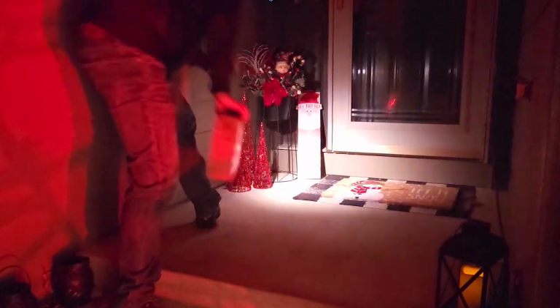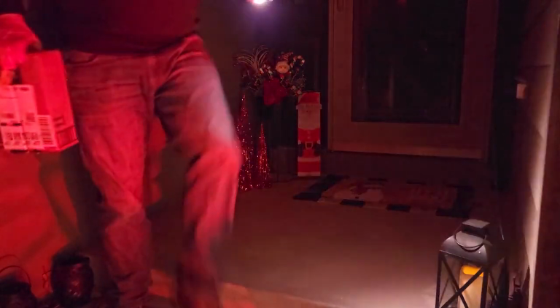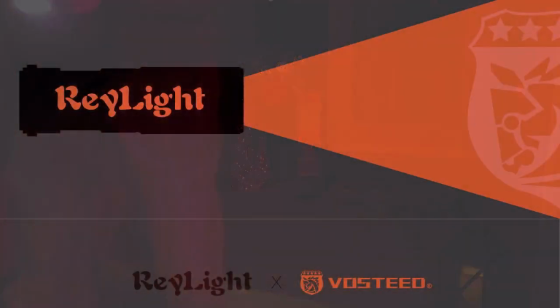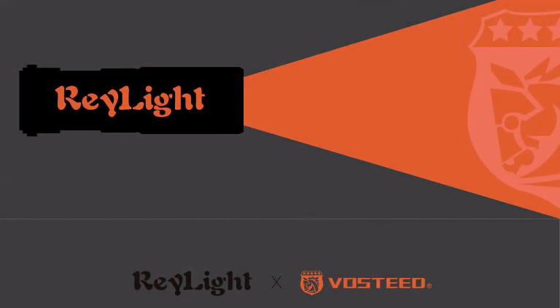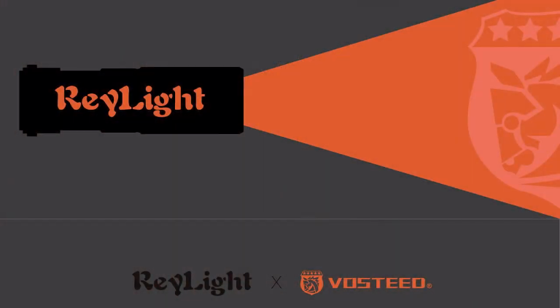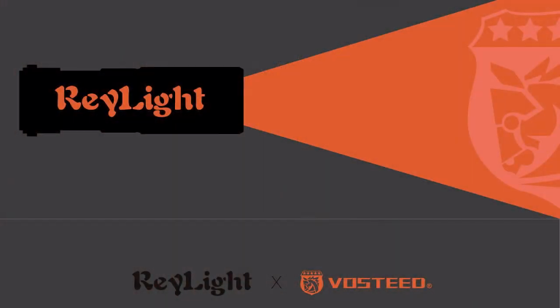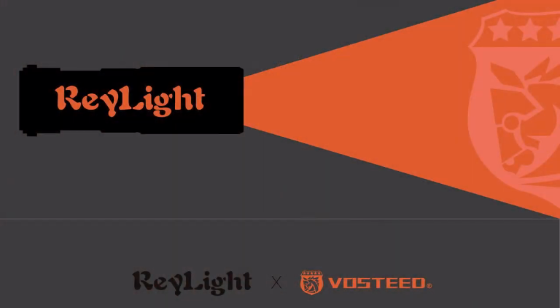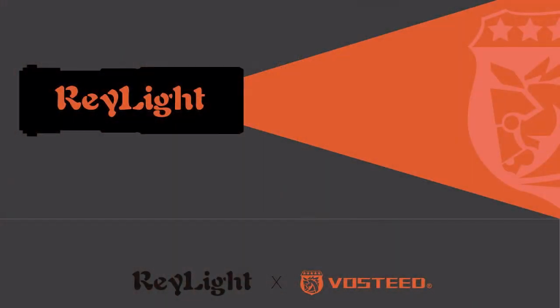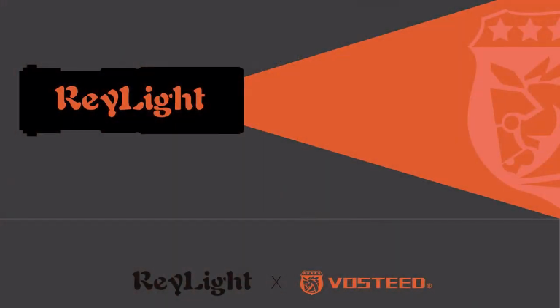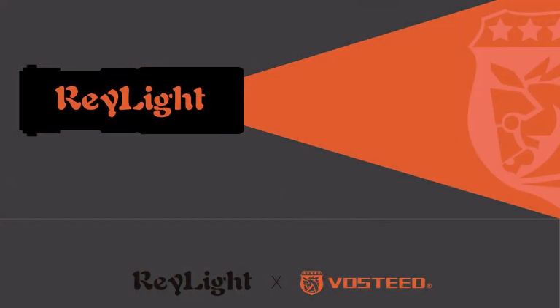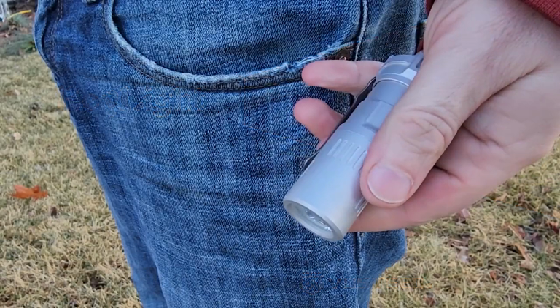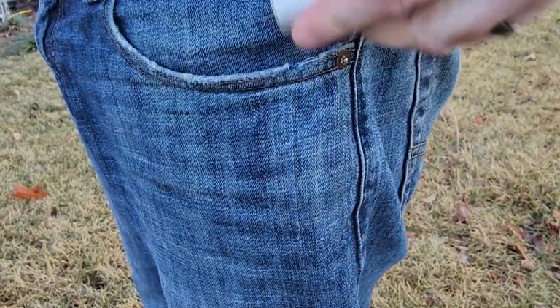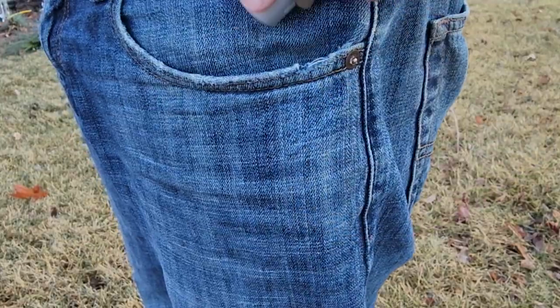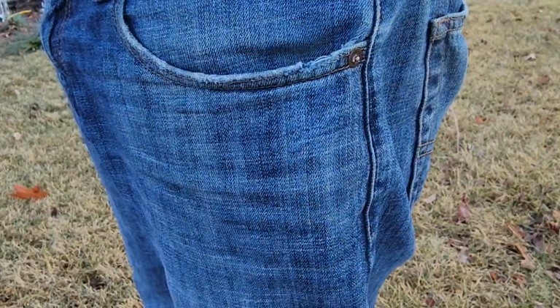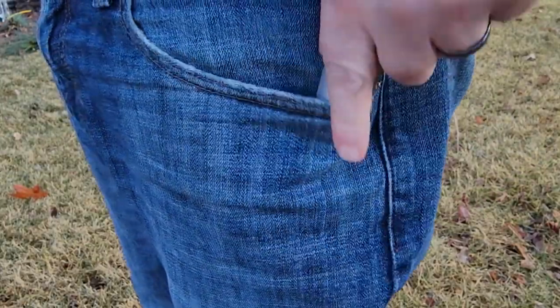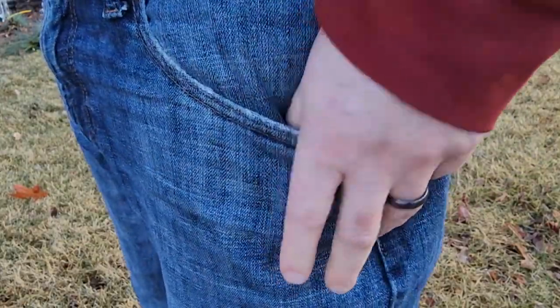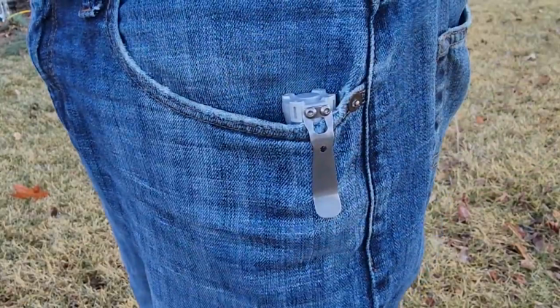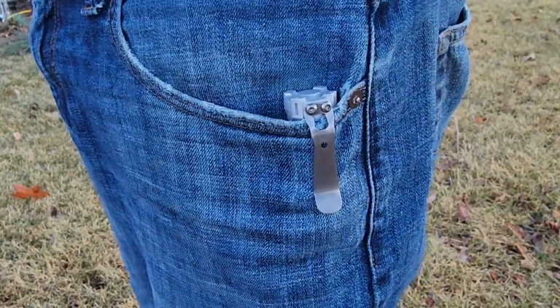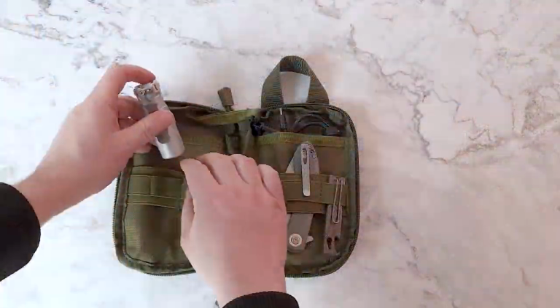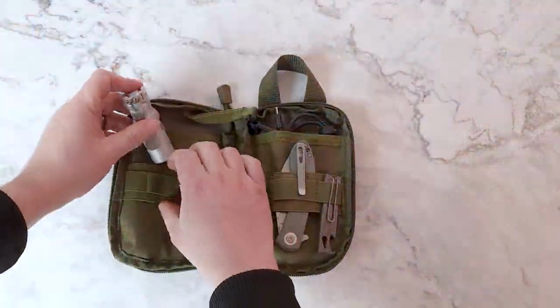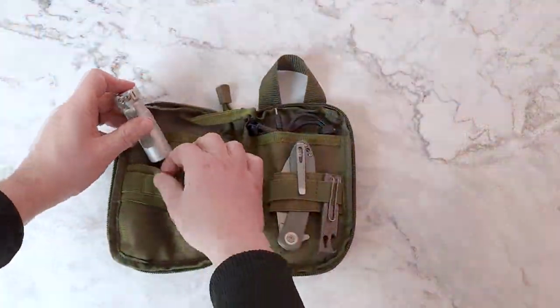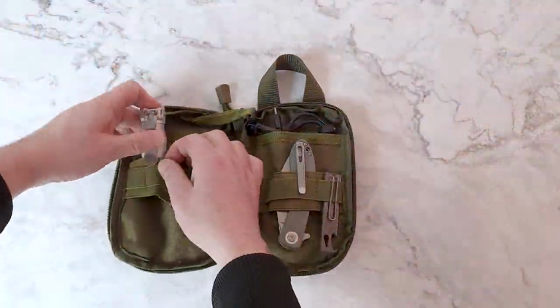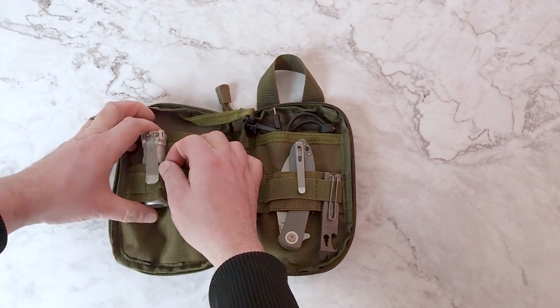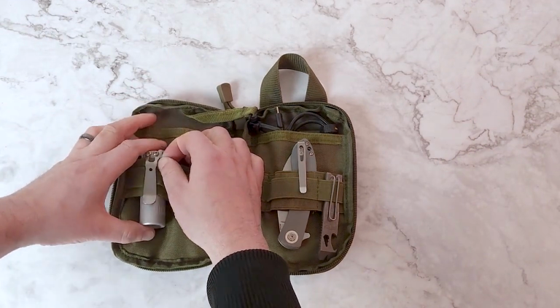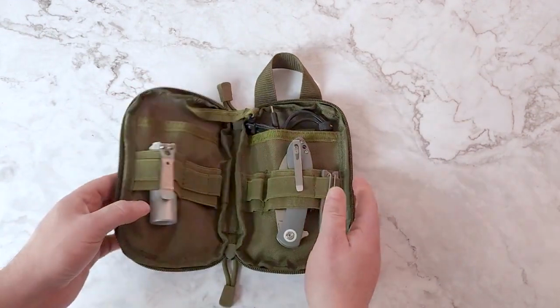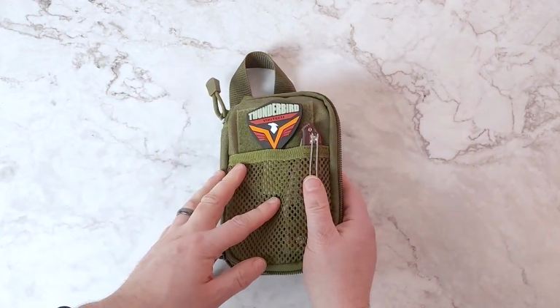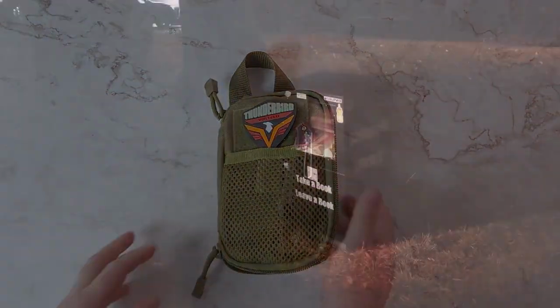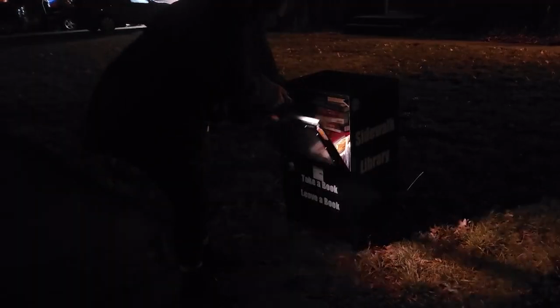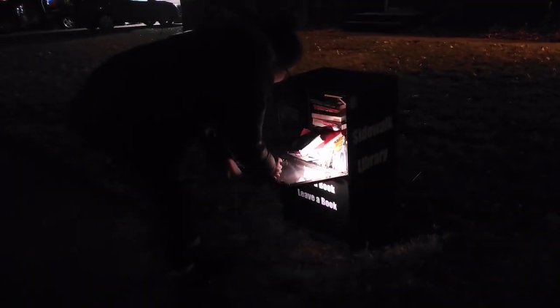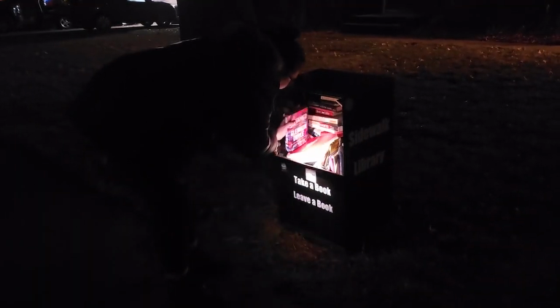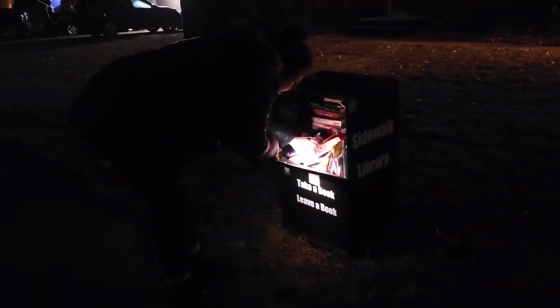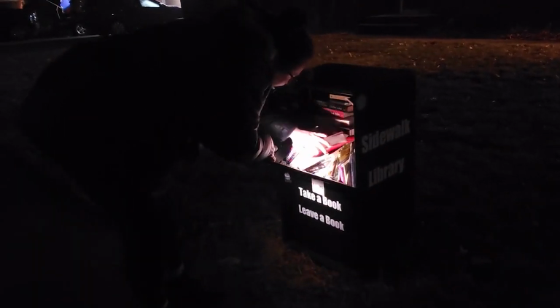The Rook flashlight is the first collaboration between Raylight and Vosteed, two established brands in their respective industries. Designed with EDC in mind, the Rook is a balanced light of function with unique design to power your daily adventures inside your home, office, or outdoors.